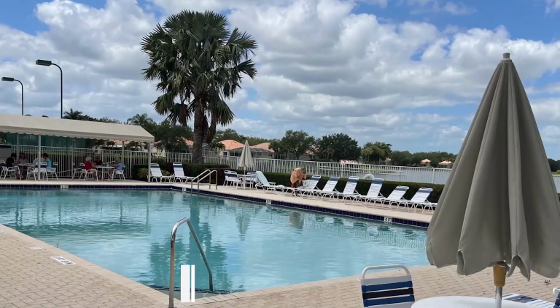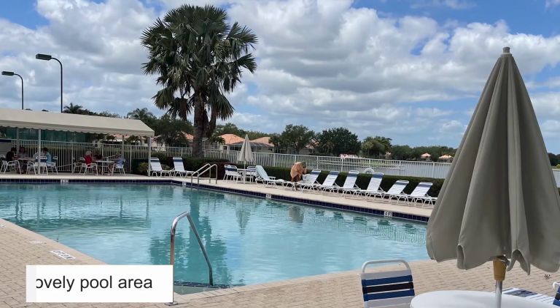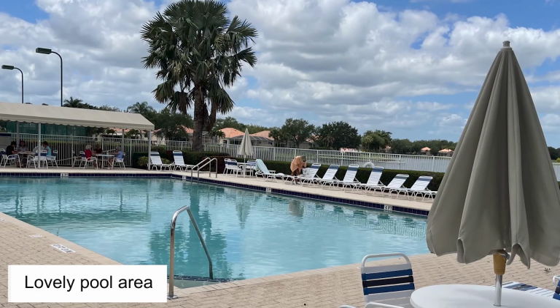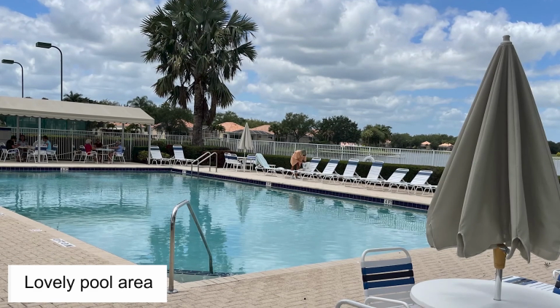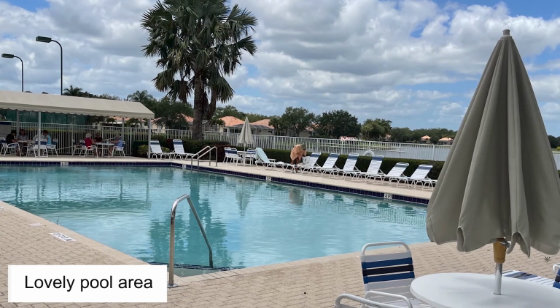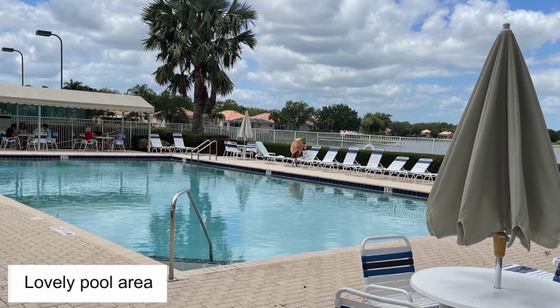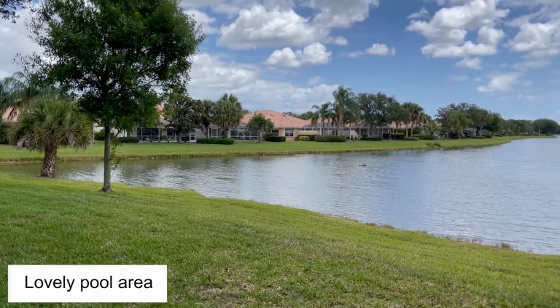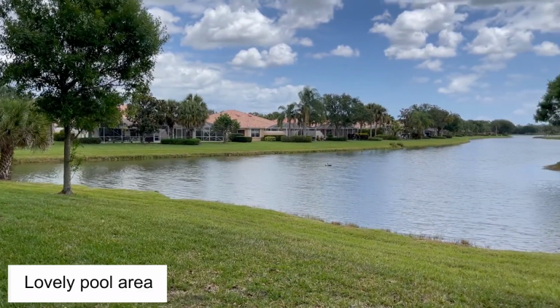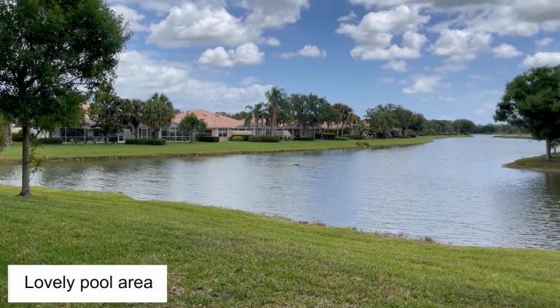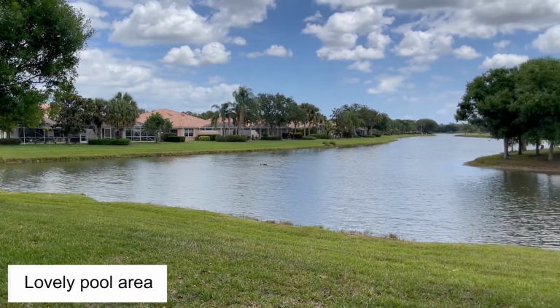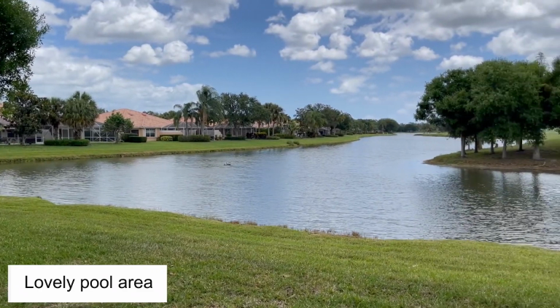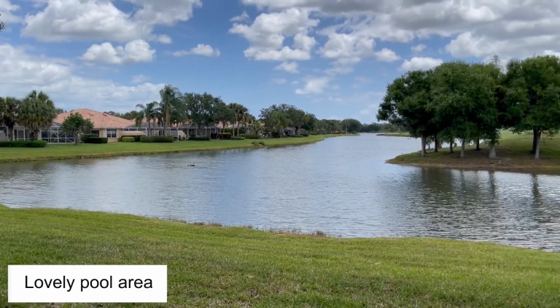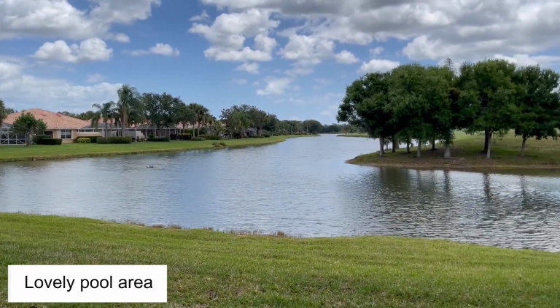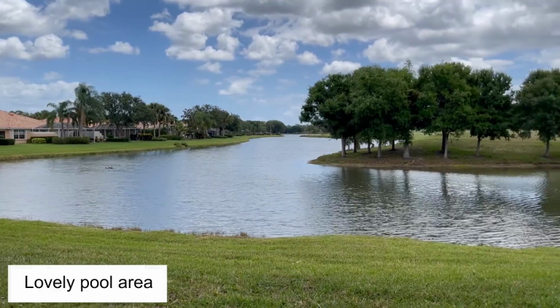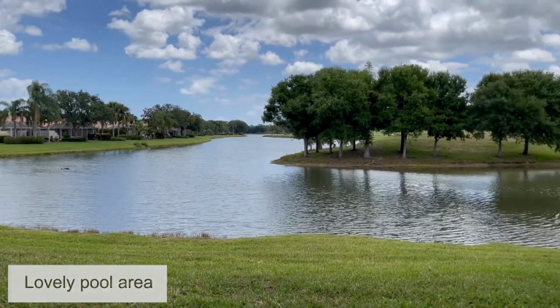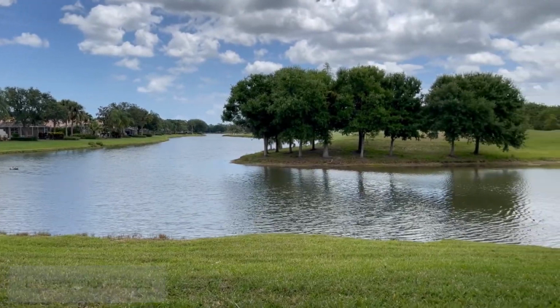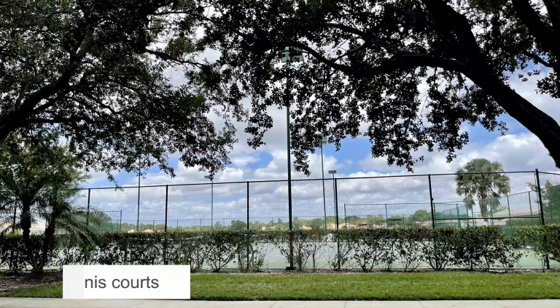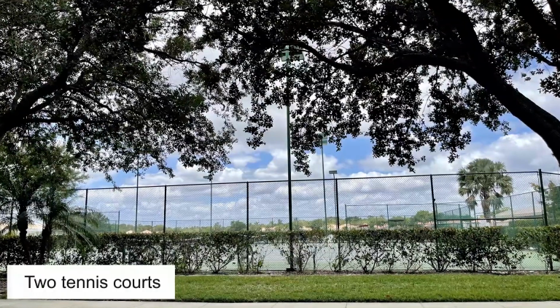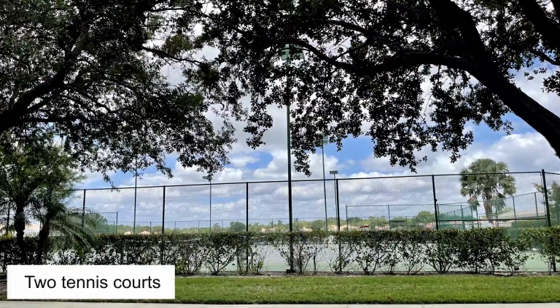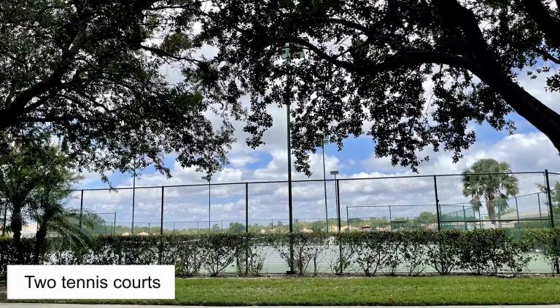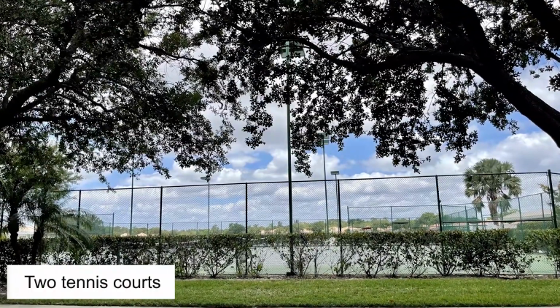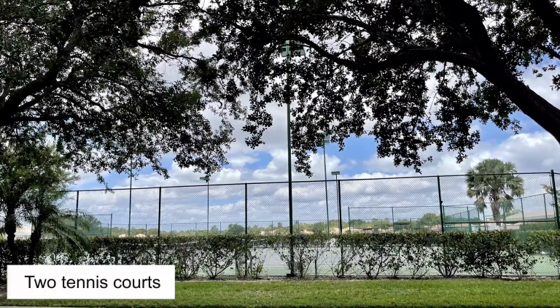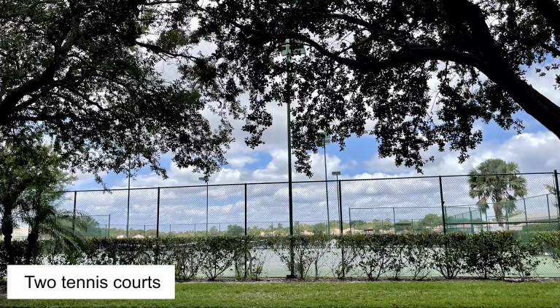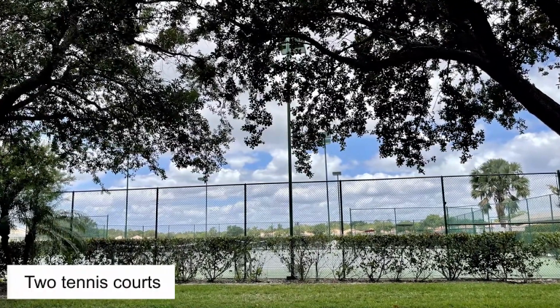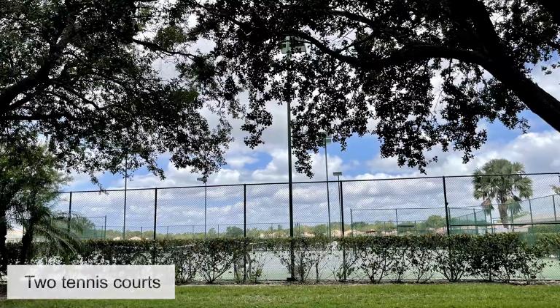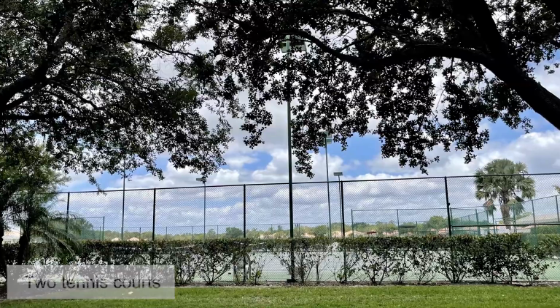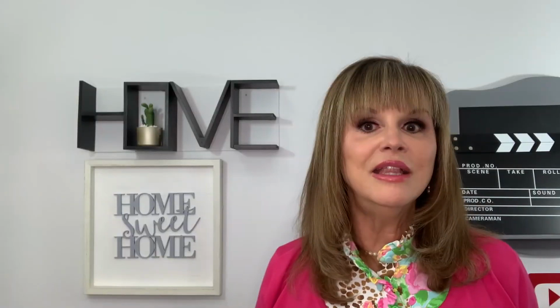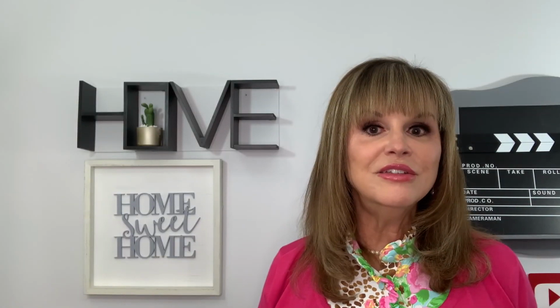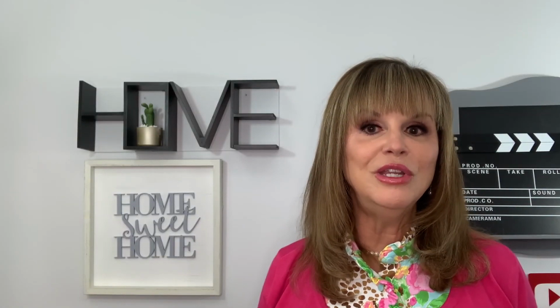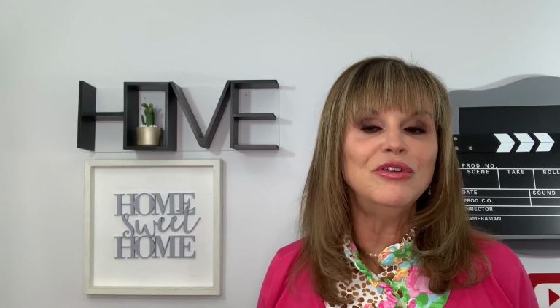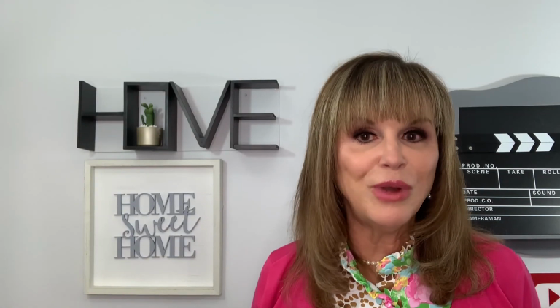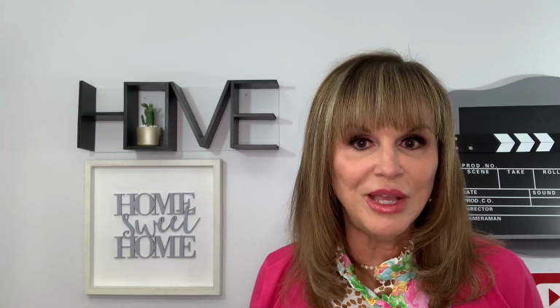There is a large community pool which overlooks a scenic lake. Tennis anyone? You can practice your swing at the two tennis courts, and there are many other activities that this community offers on a regular basis.